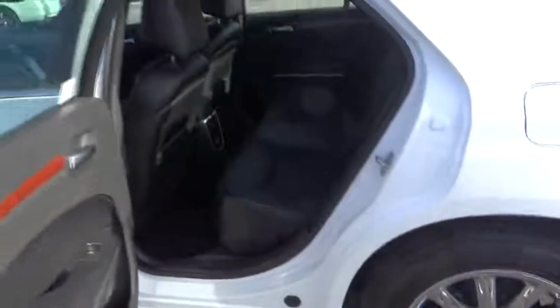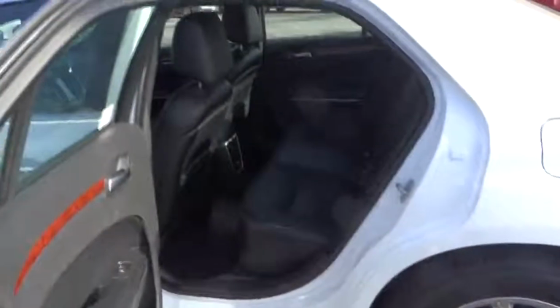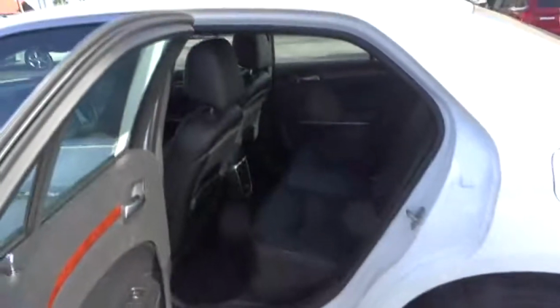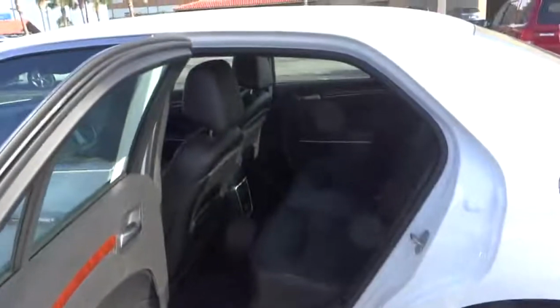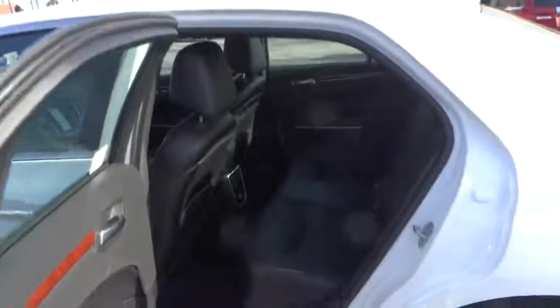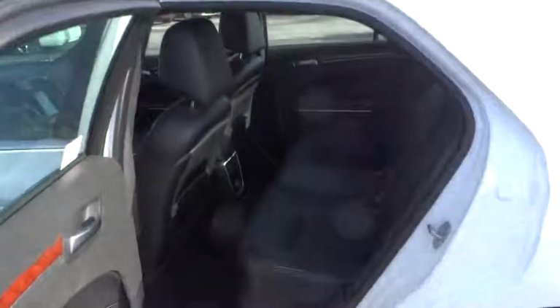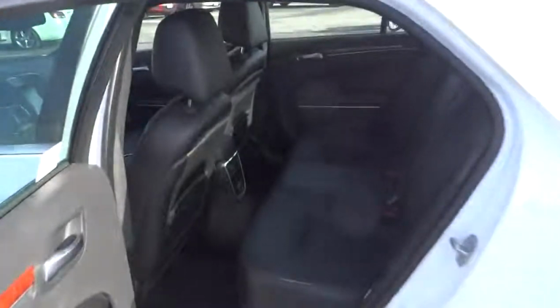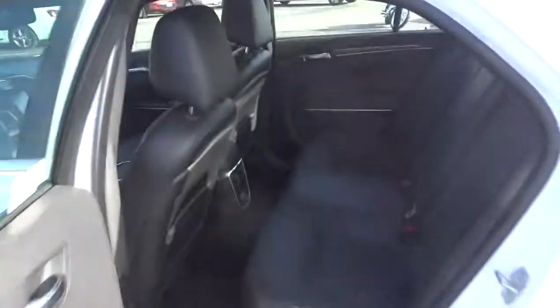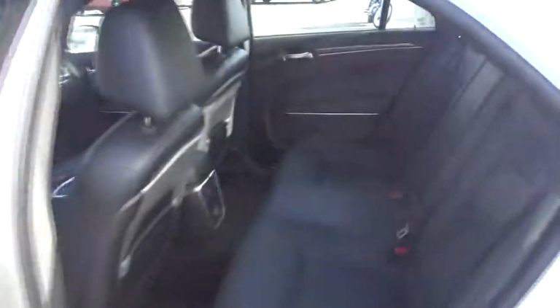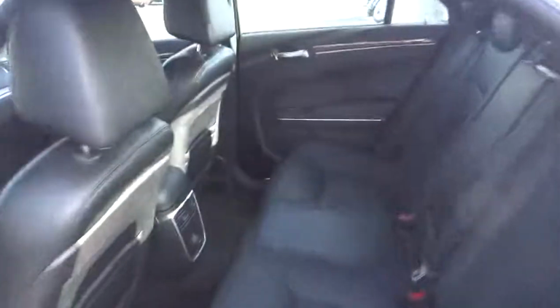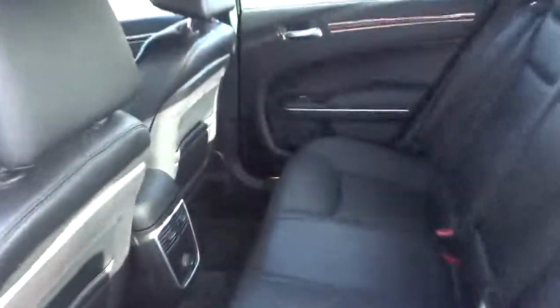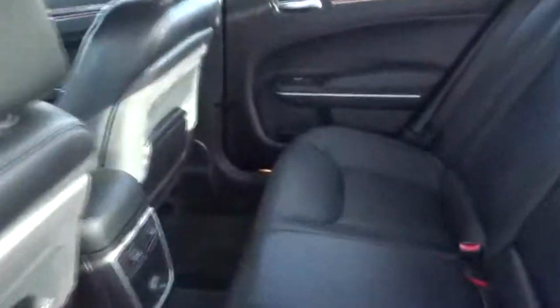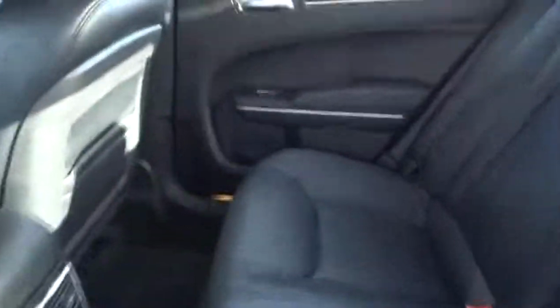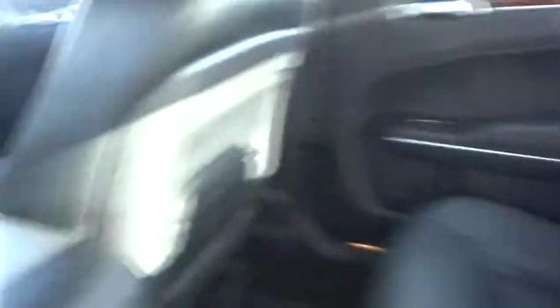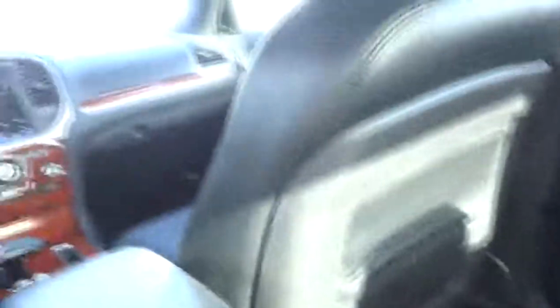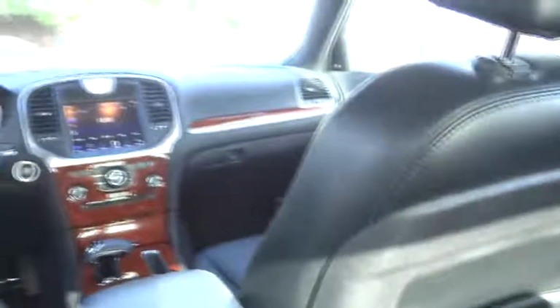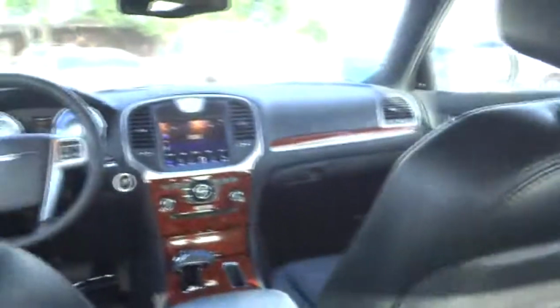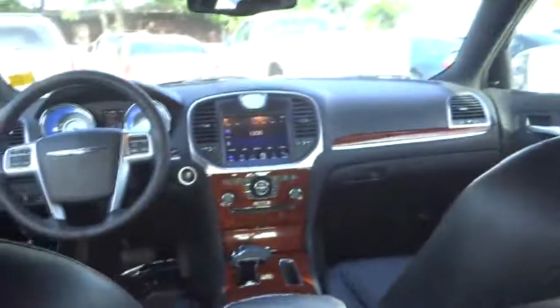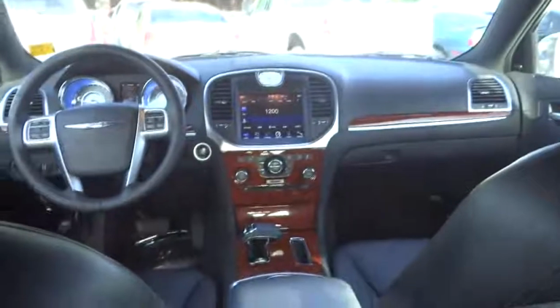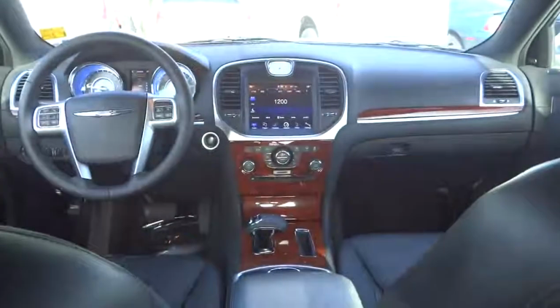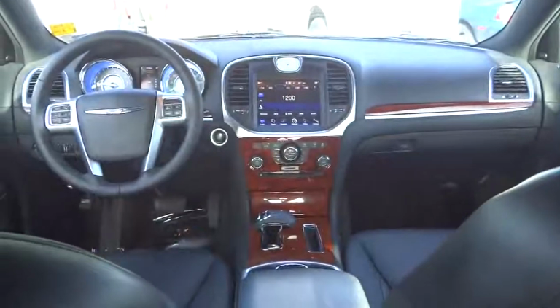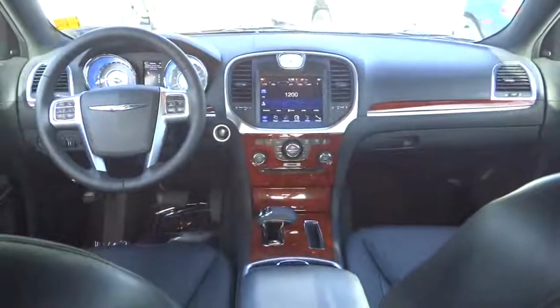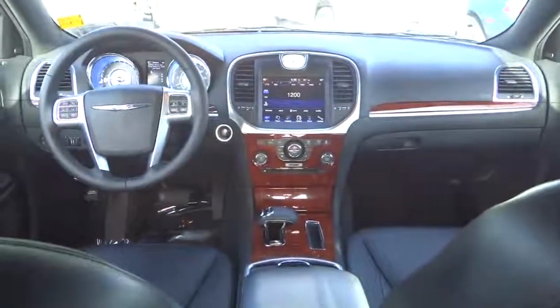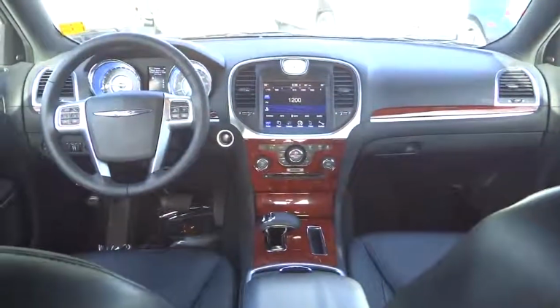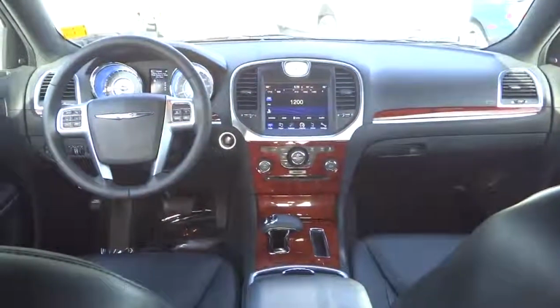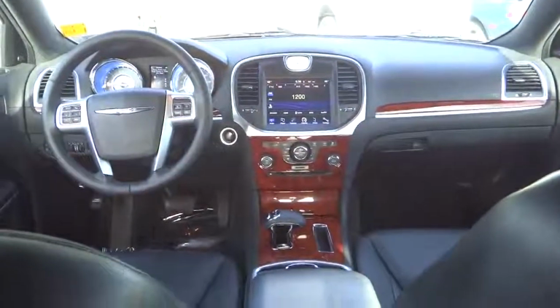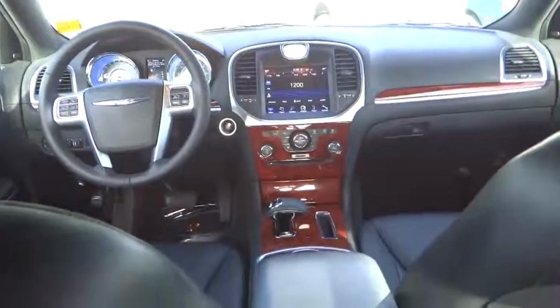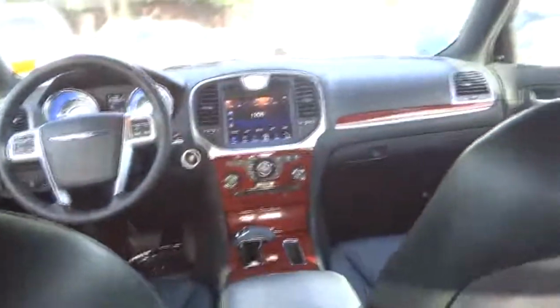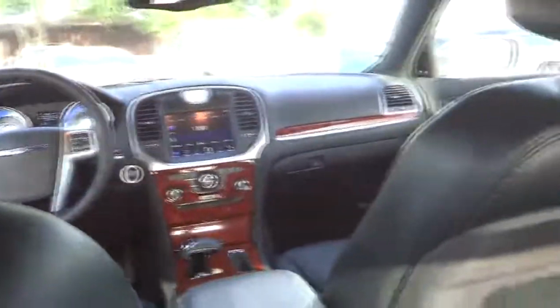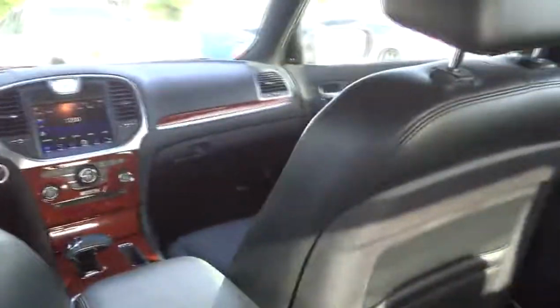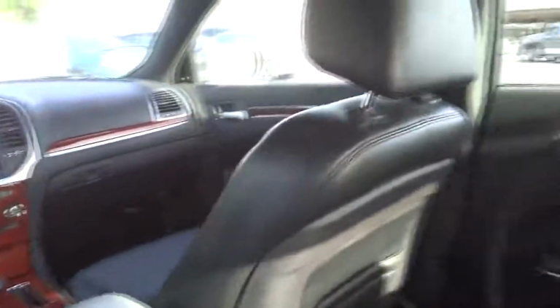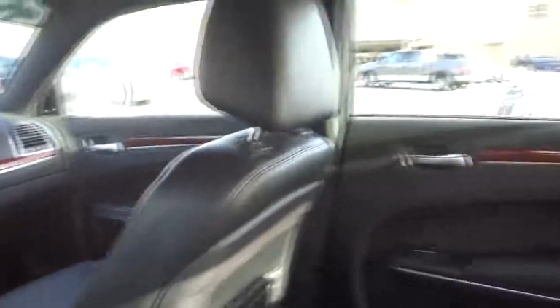Auto dimming rear view mirror, keyless start, floor mats, cruise control, four-wheel disc brakes, climate control, rear defrost, AM FM stereo radio, power windows, child safety locks, fog lamps.